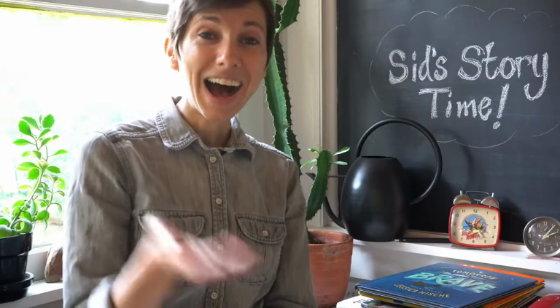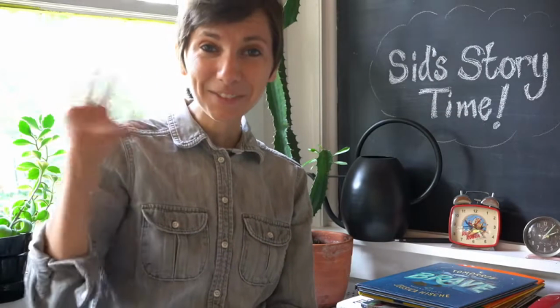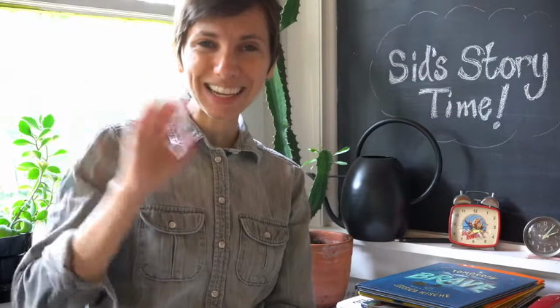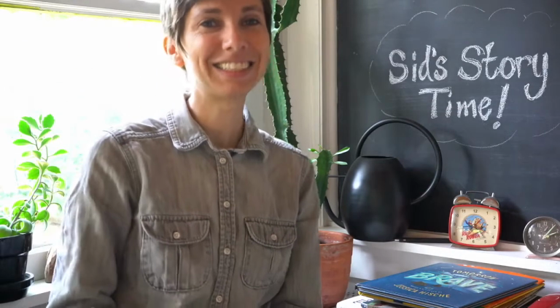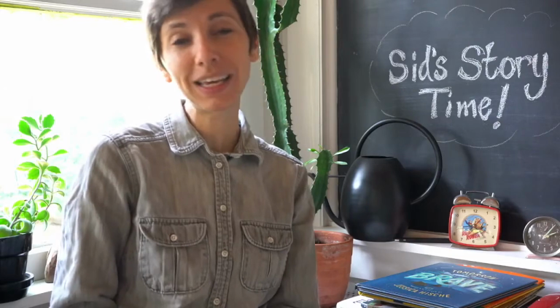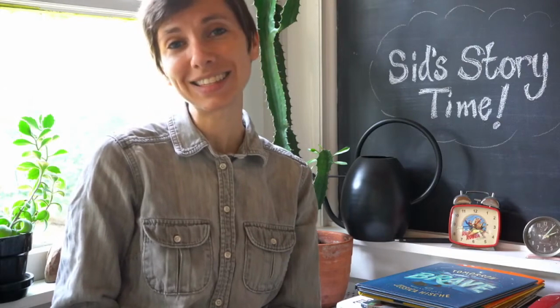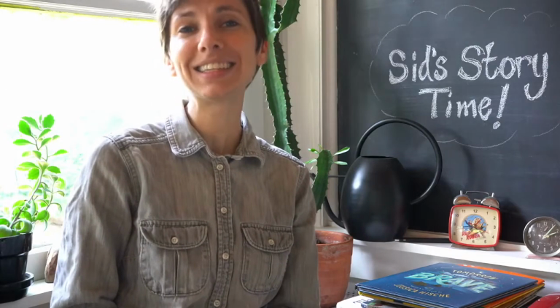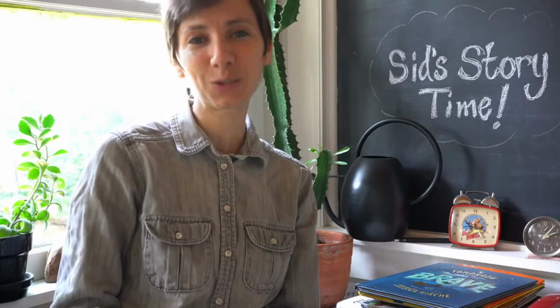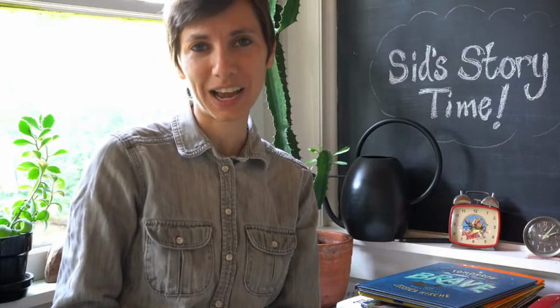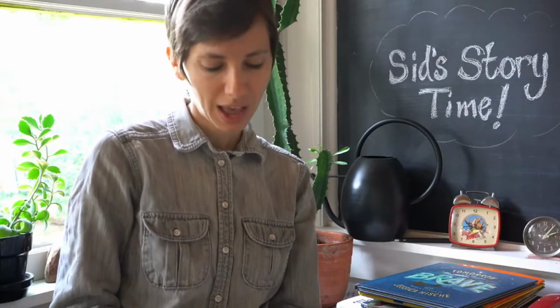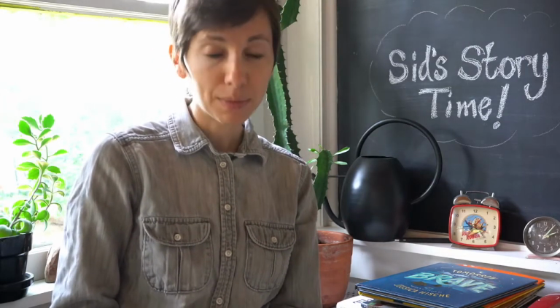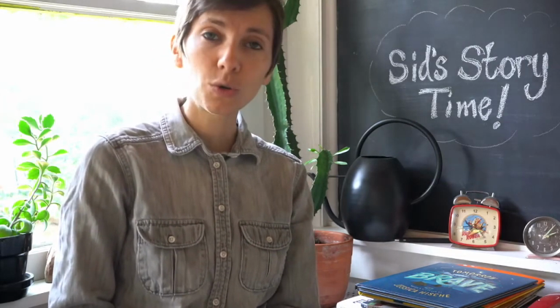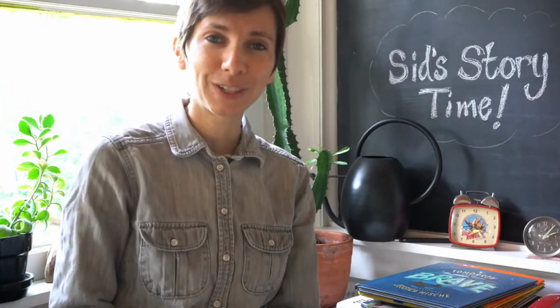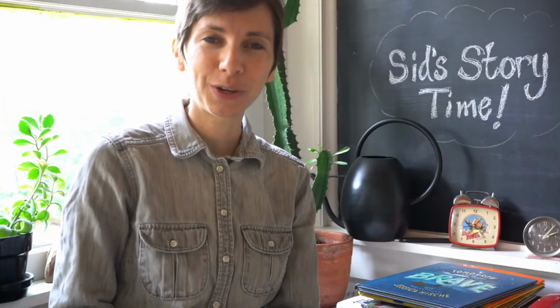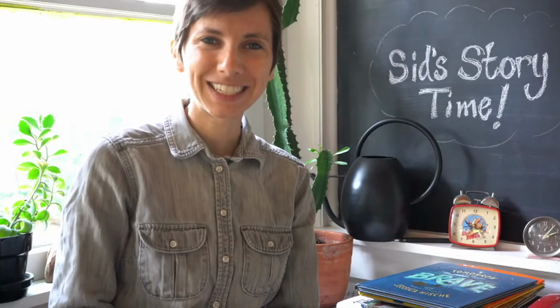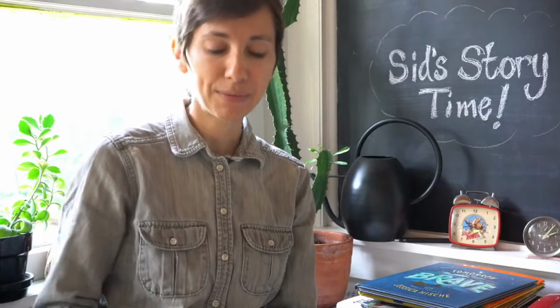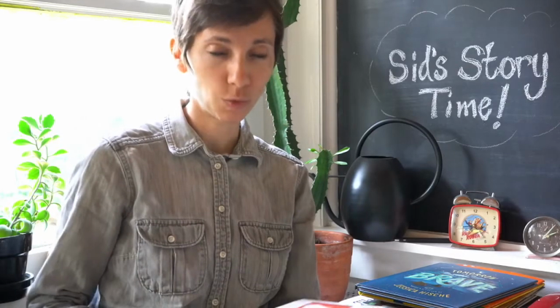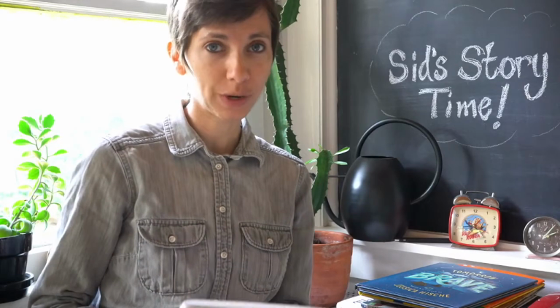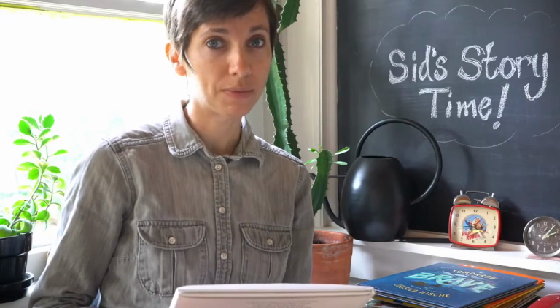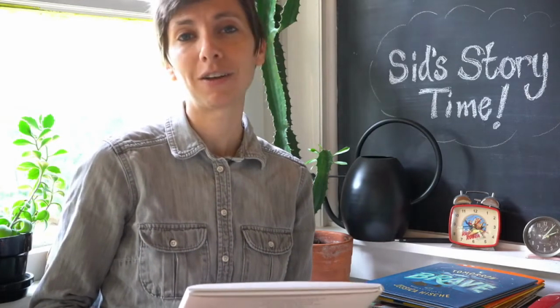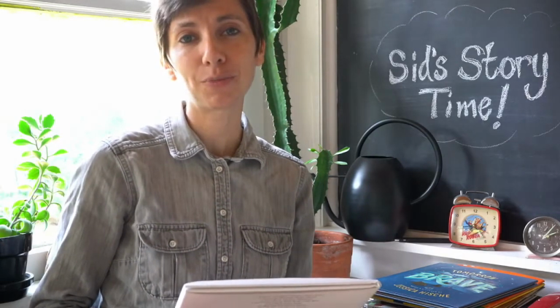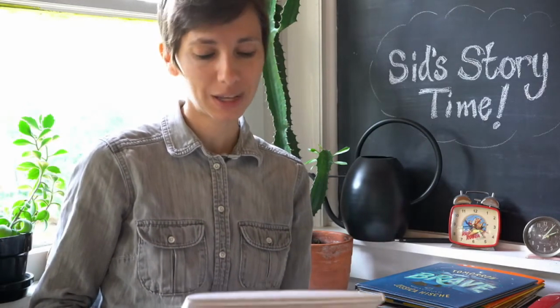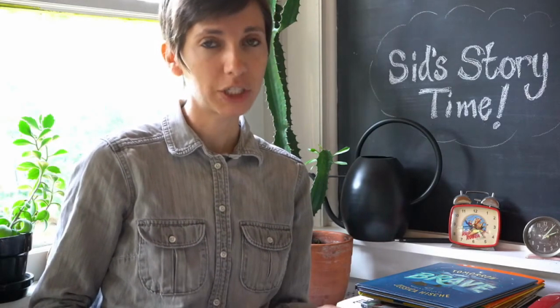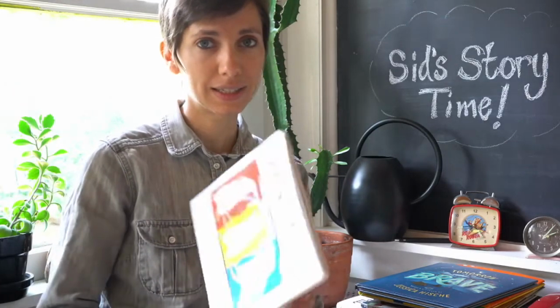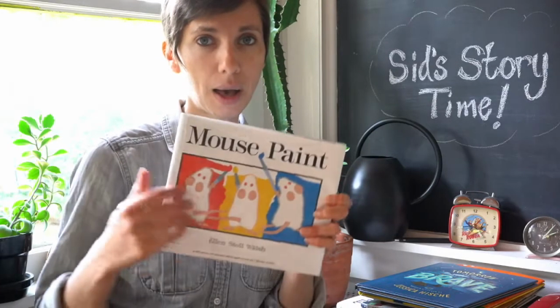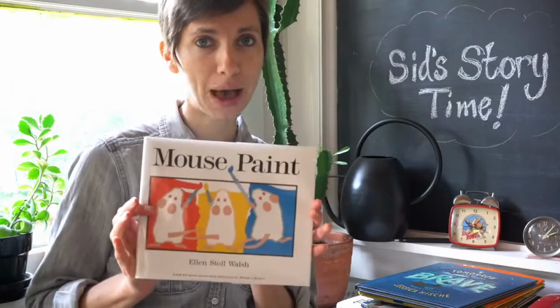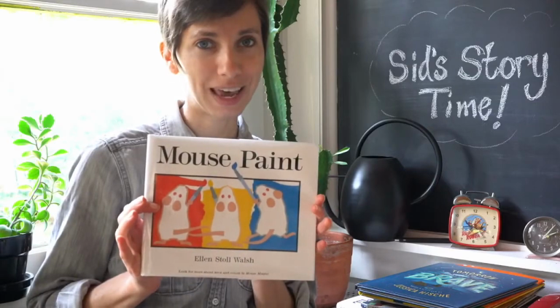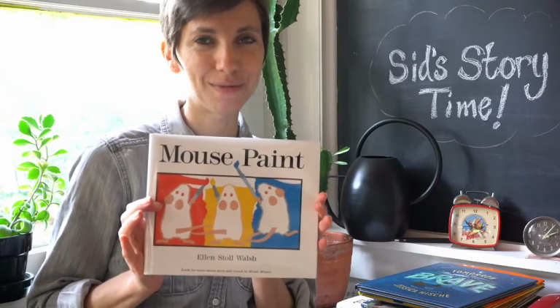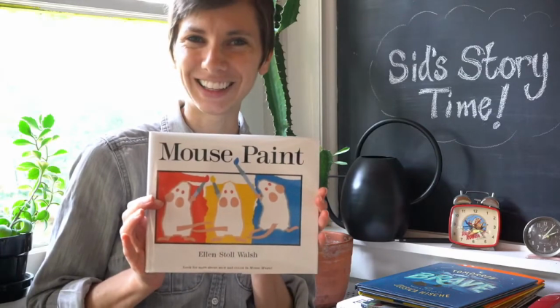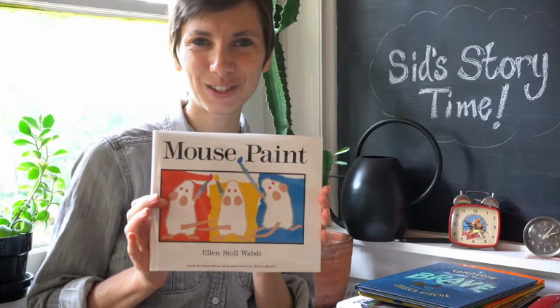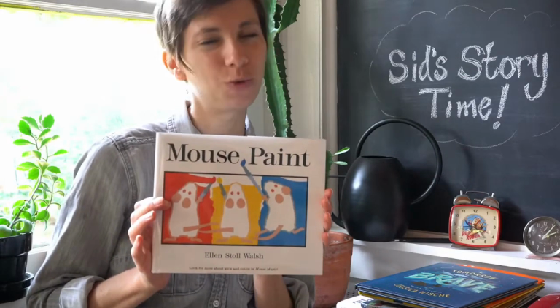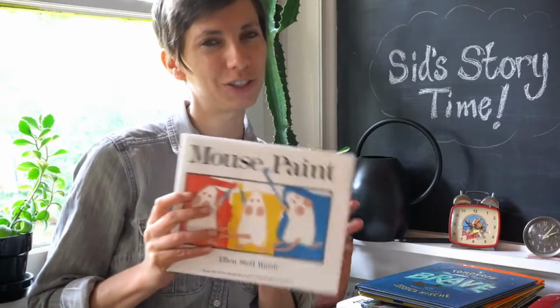Hi everybody, it's Shelby and this is Sid's Storytime. I am so glad you're here to read with me today because we are reading one of my very favorite books, which is Mouse Paint by Ellen Stoll Walsh.